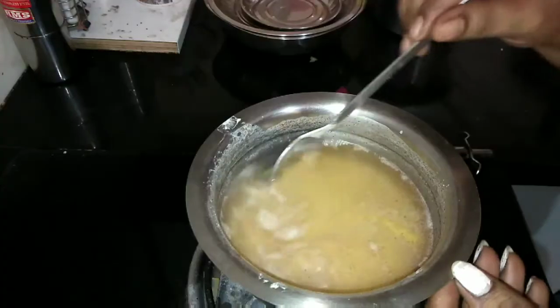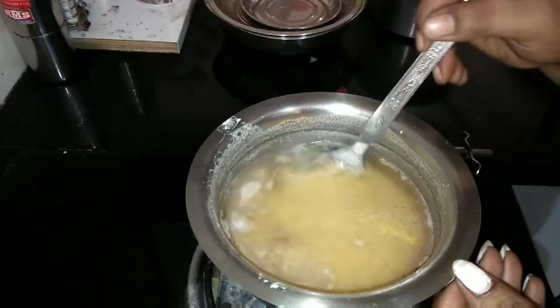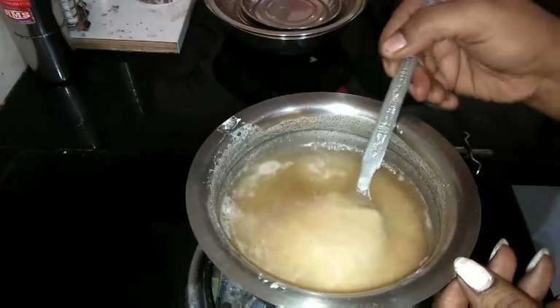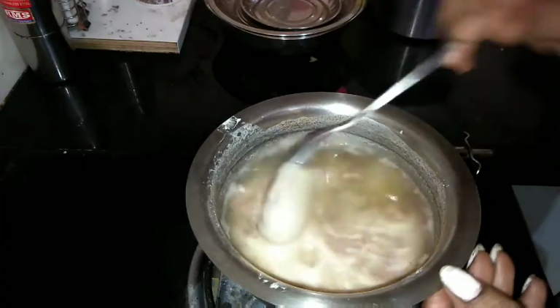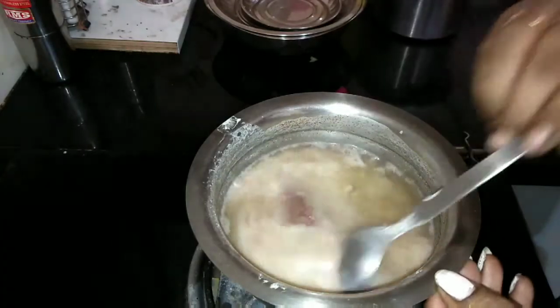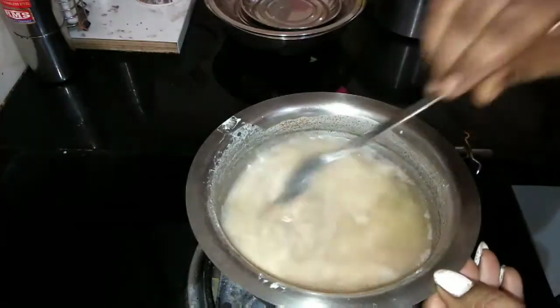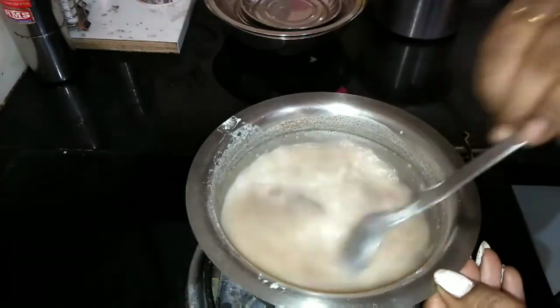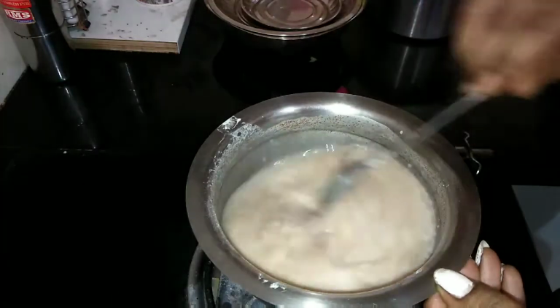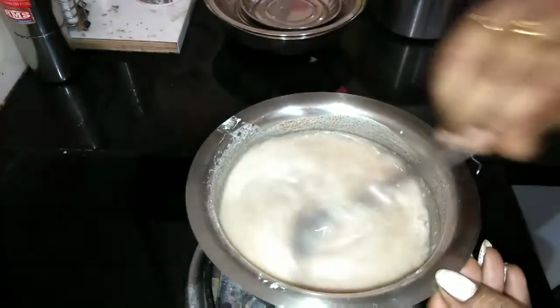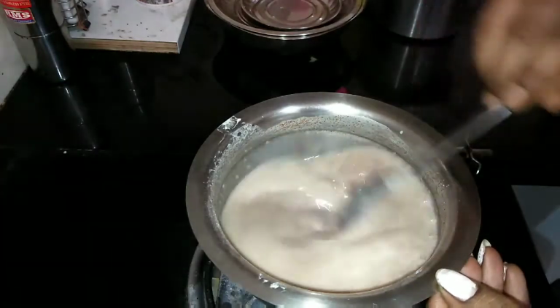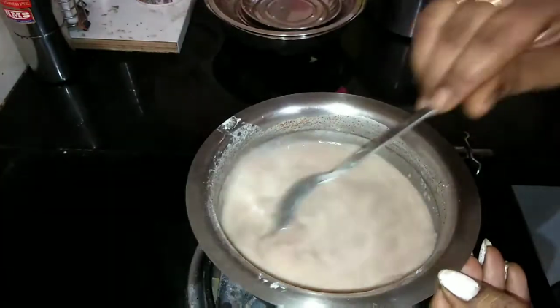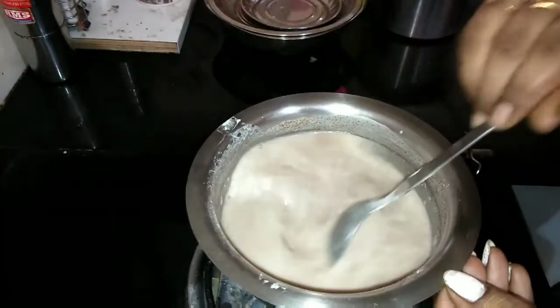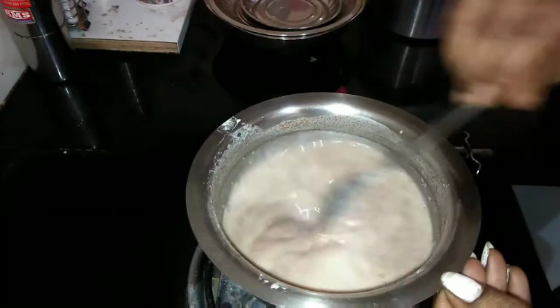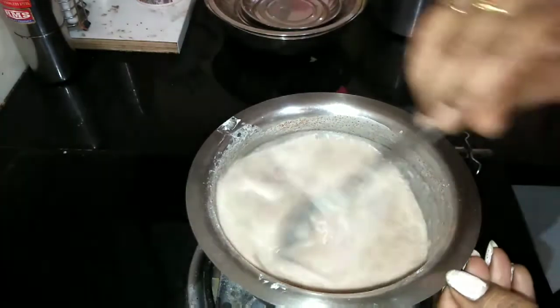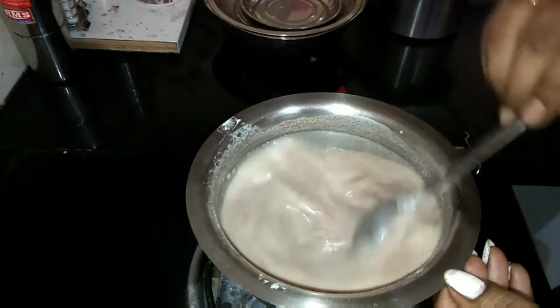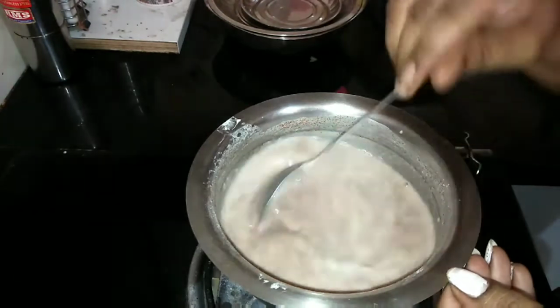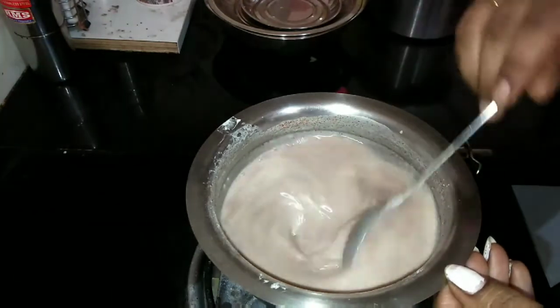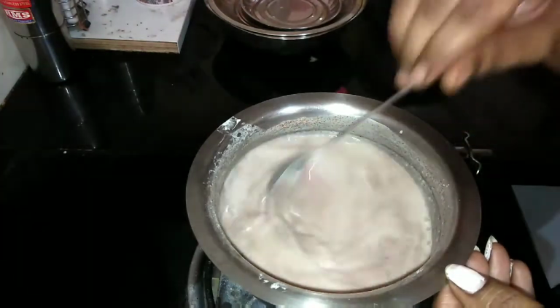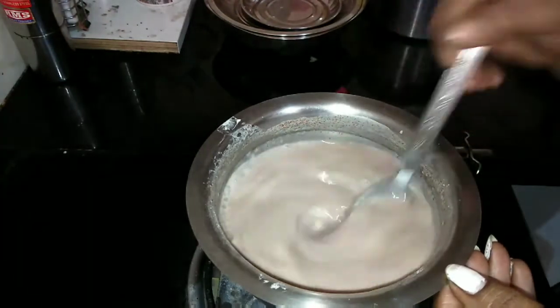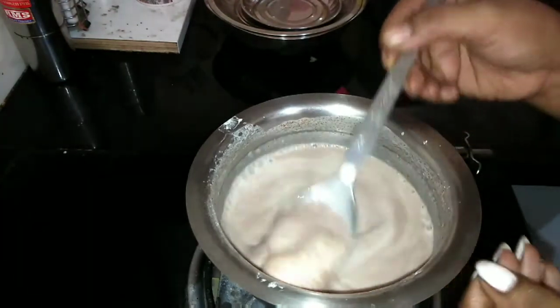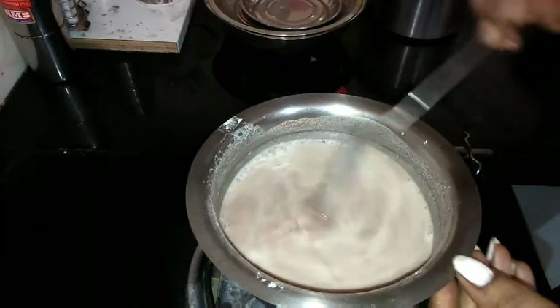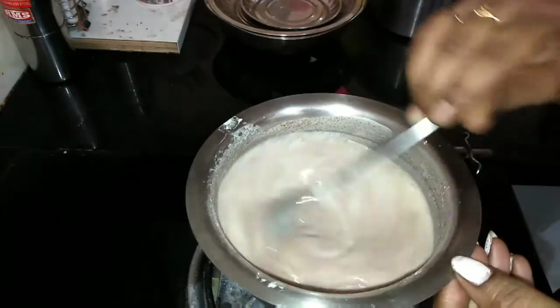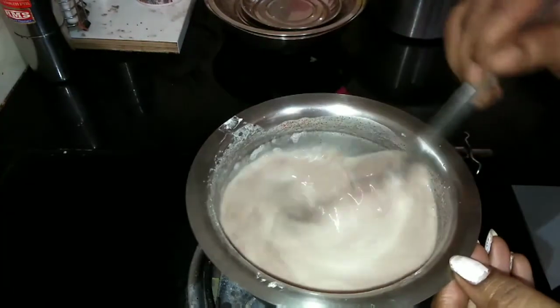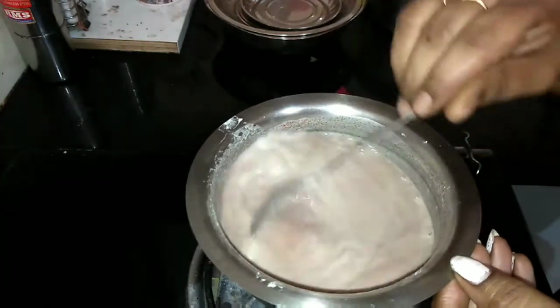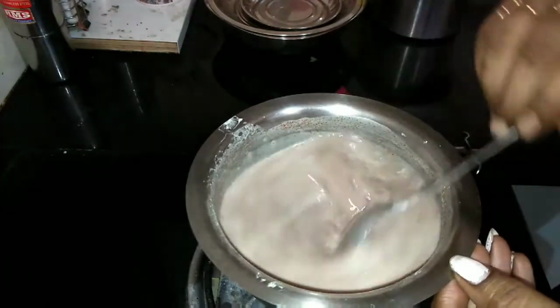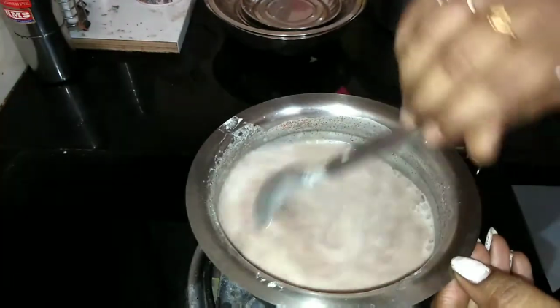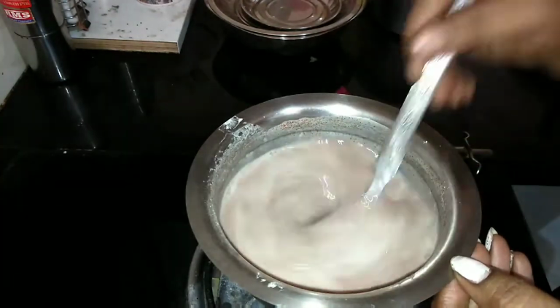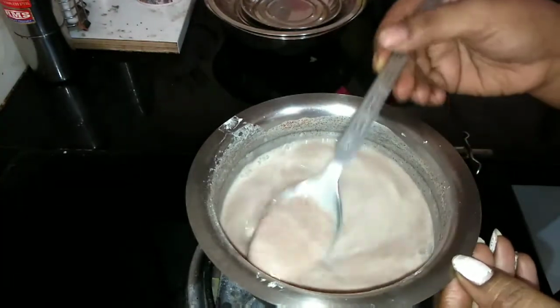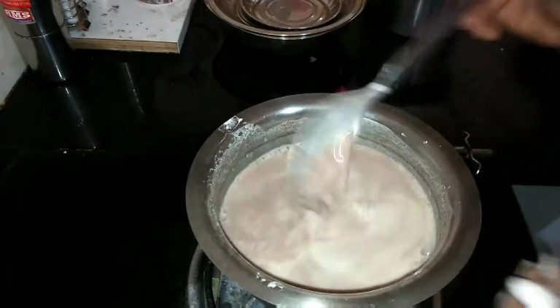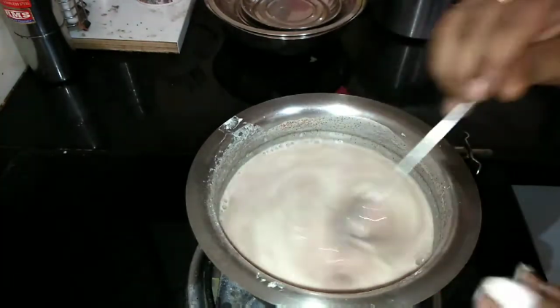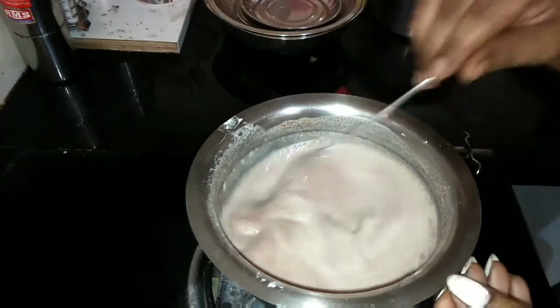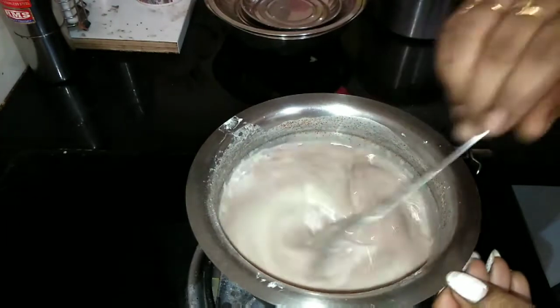After 15 minutes, take this to the stove. Keep stirring it on simmer — there should not be any lumps. Do not leave without stirring it.